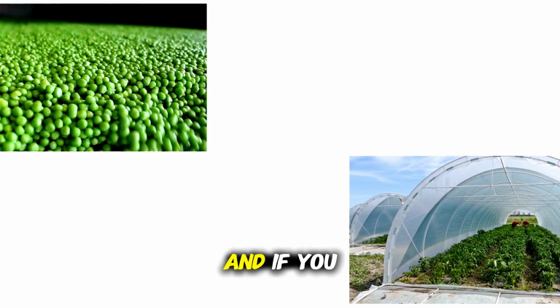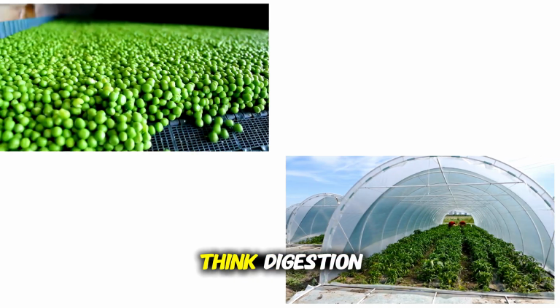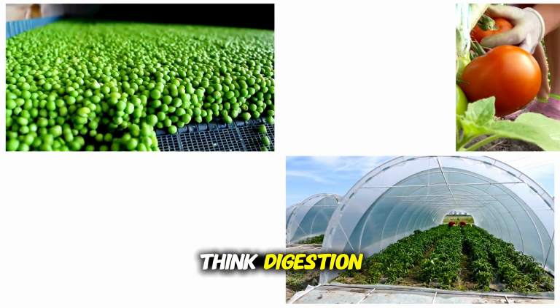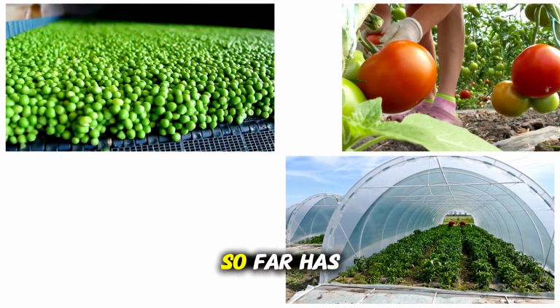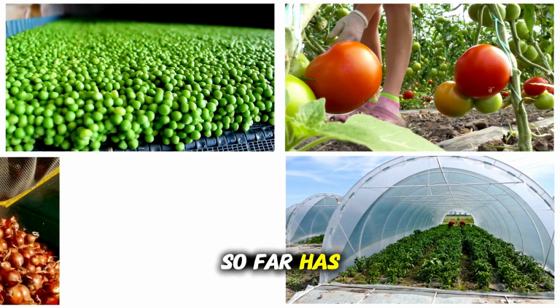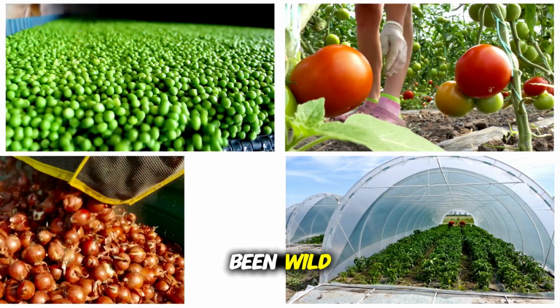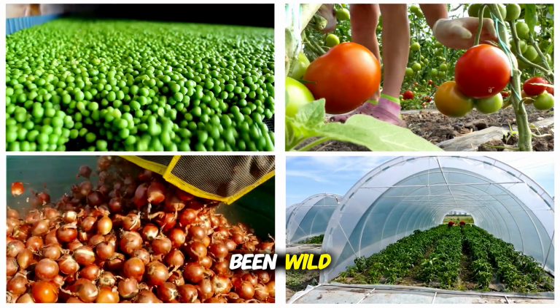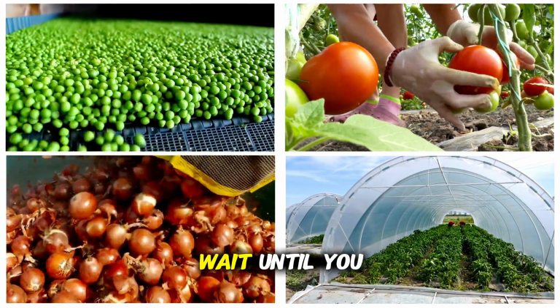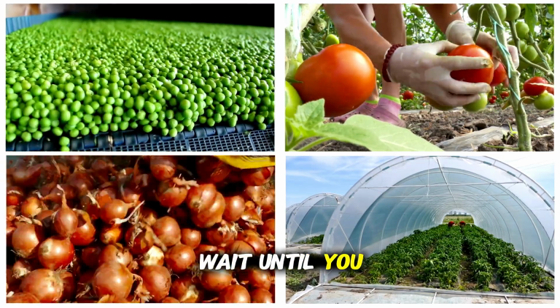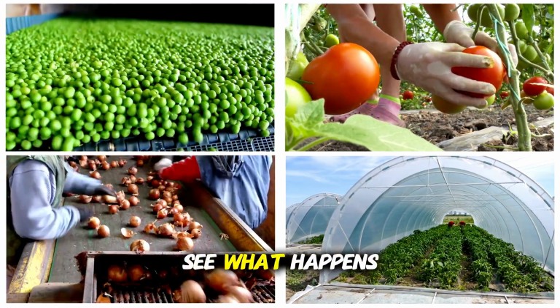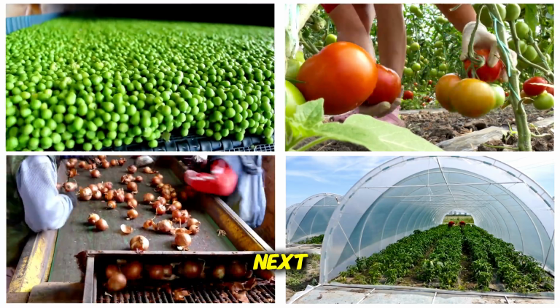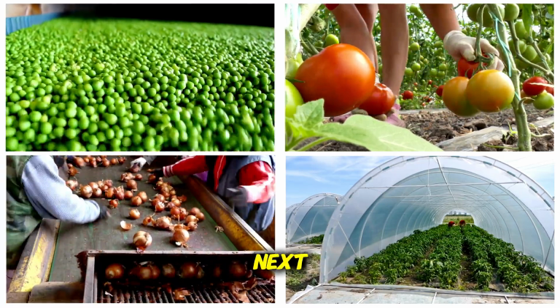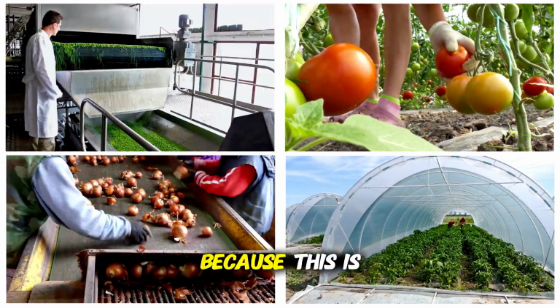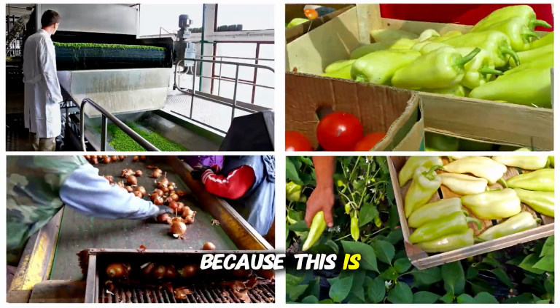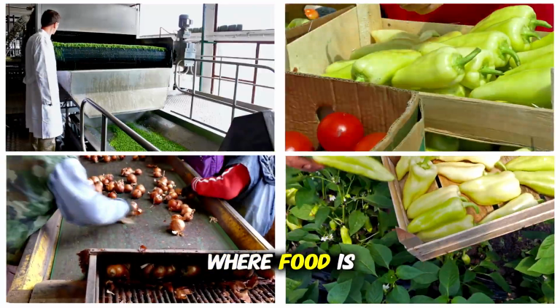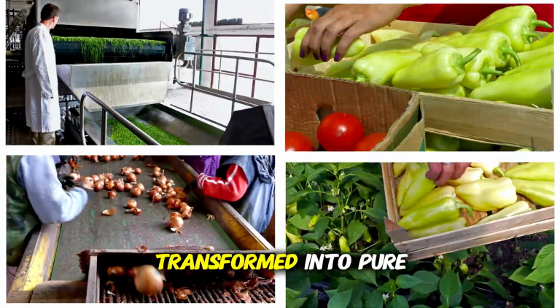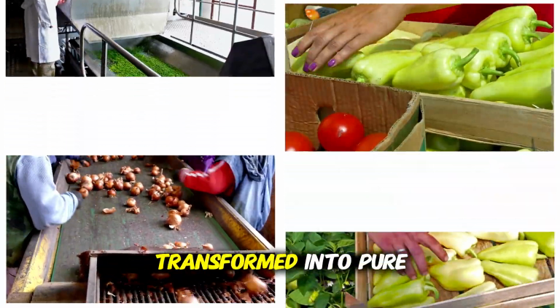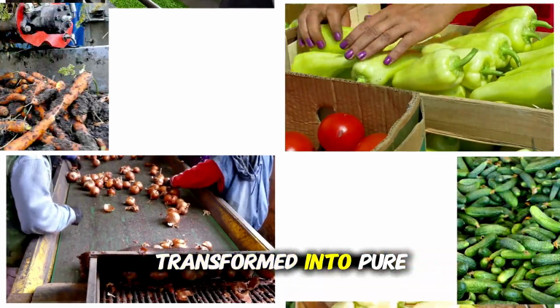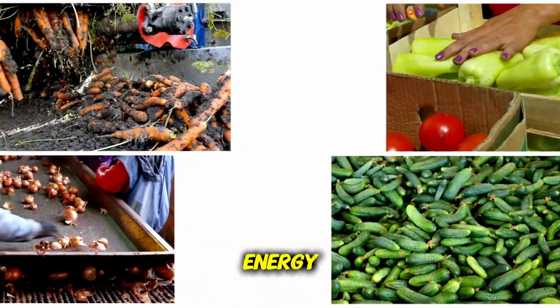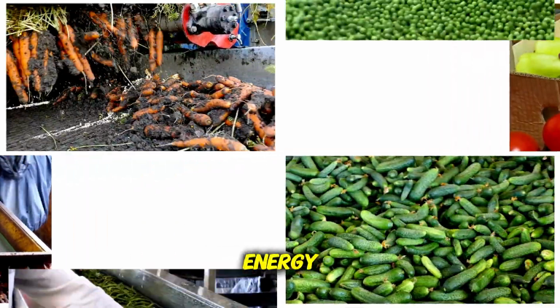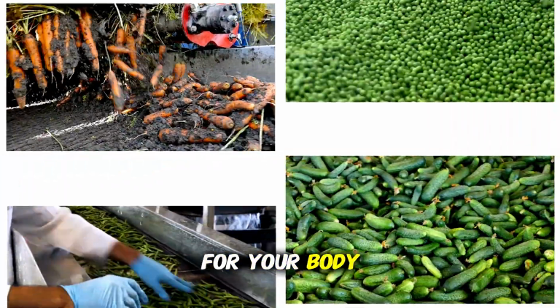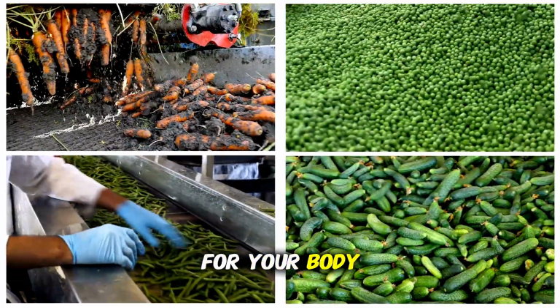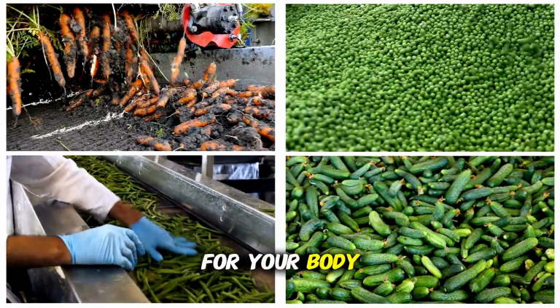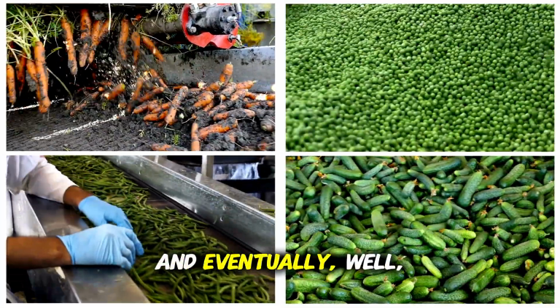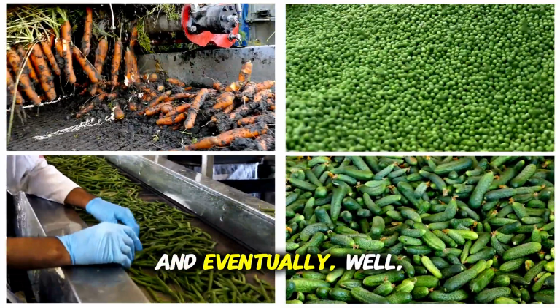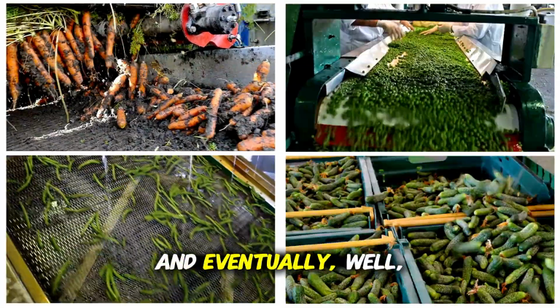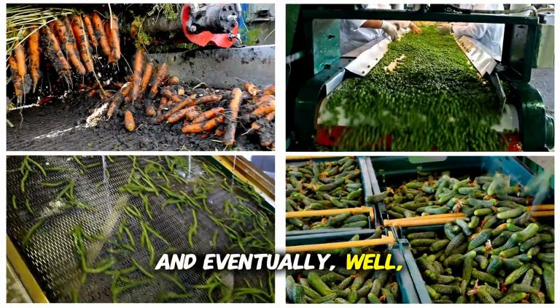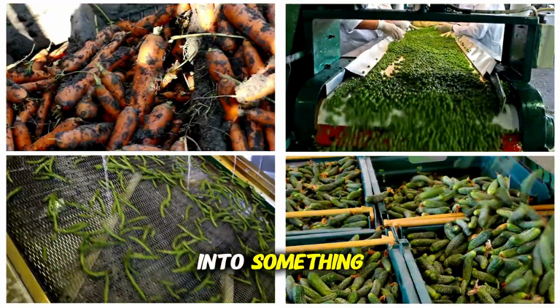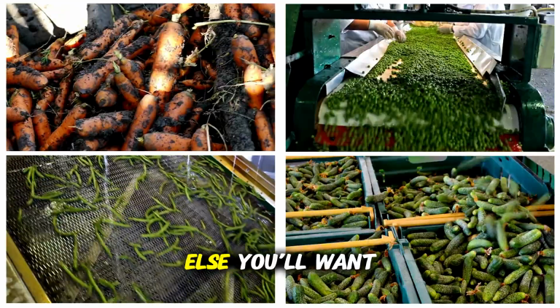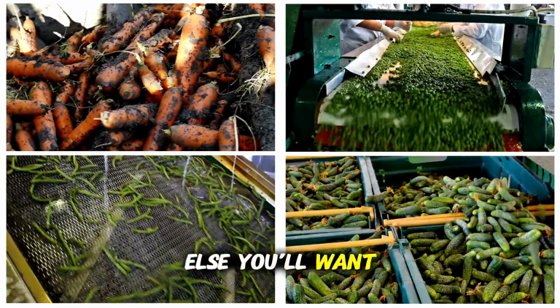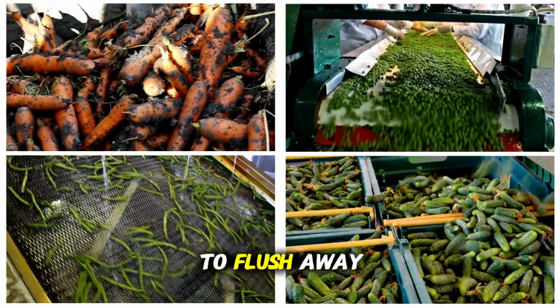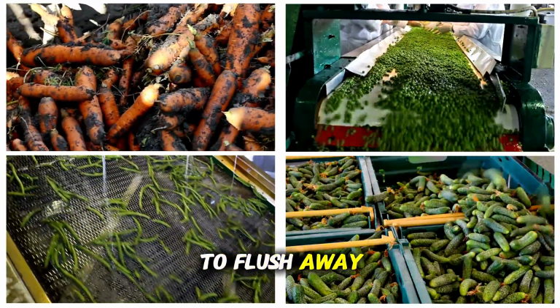Think of the small intestine as a busy customs center, sorting and shipping nutrients to every cell that needs them. And if you think digestion so far has been wild, wait until you see what happens next, because this is where food is transformed into pure energy for your body — and eventually, well, into something else you'll want to flush away.